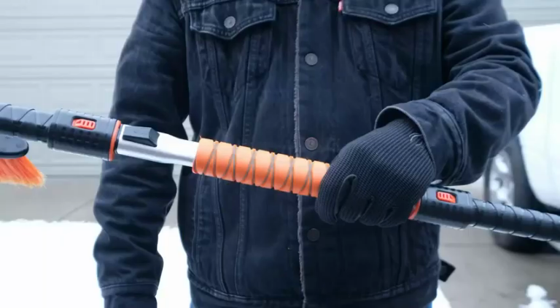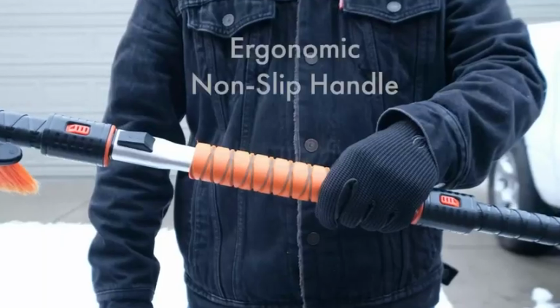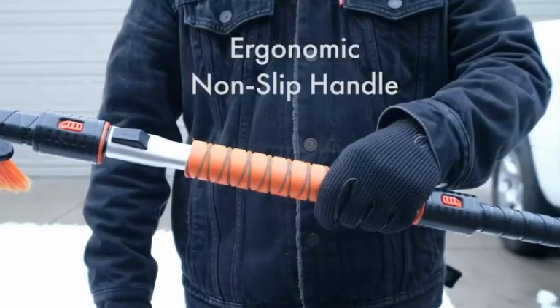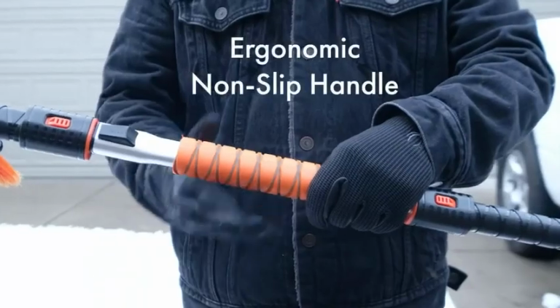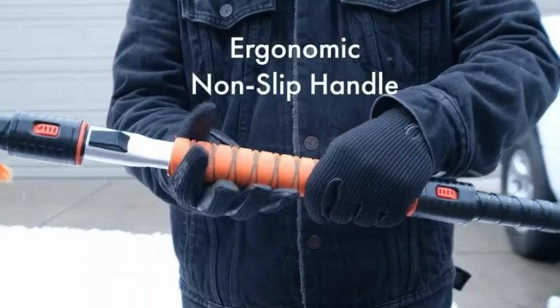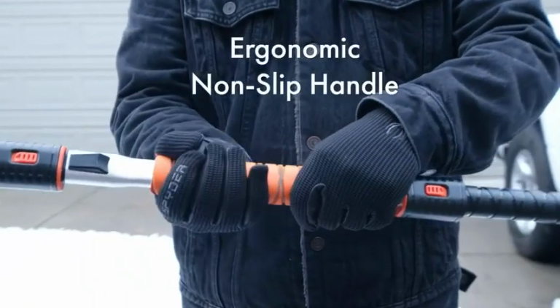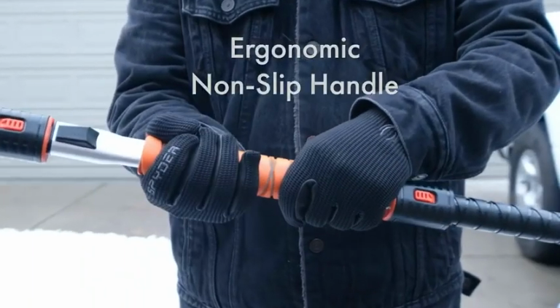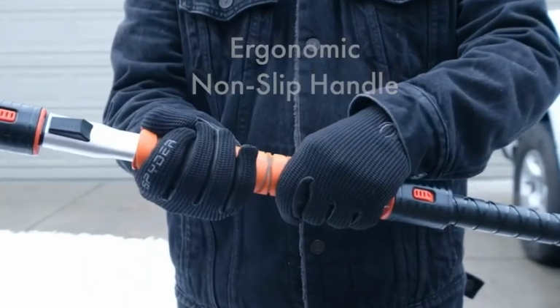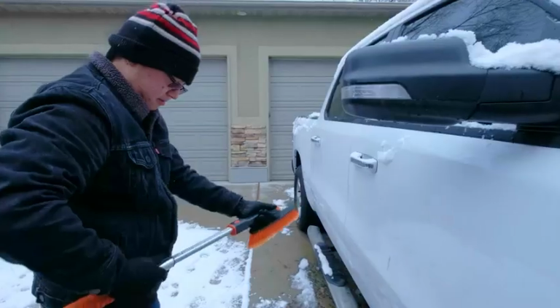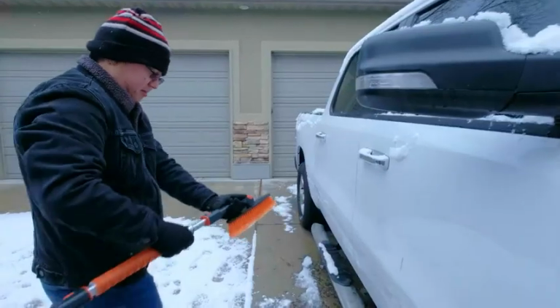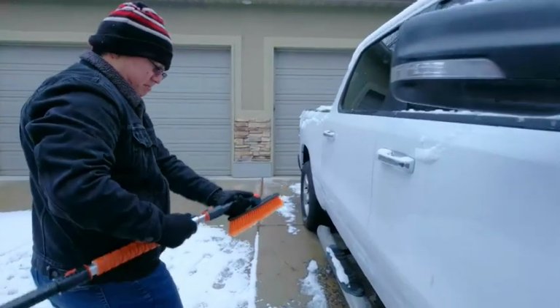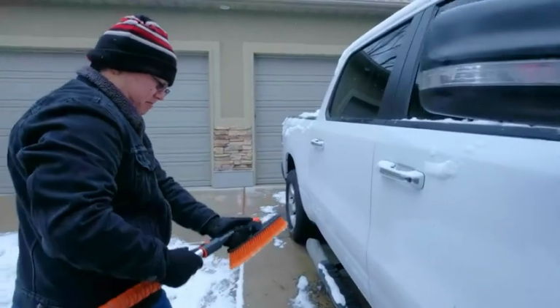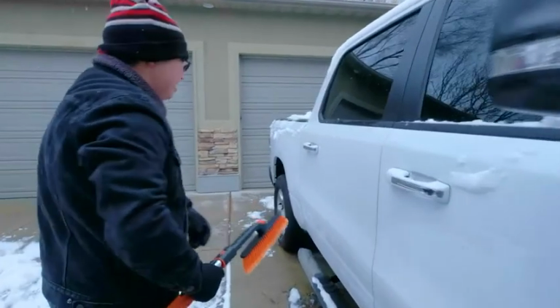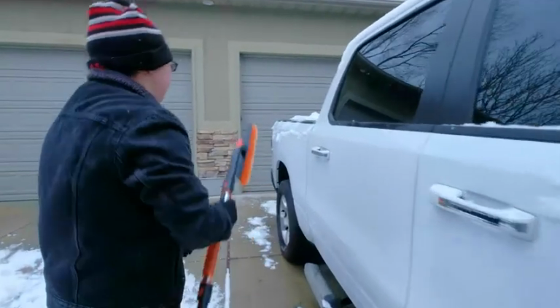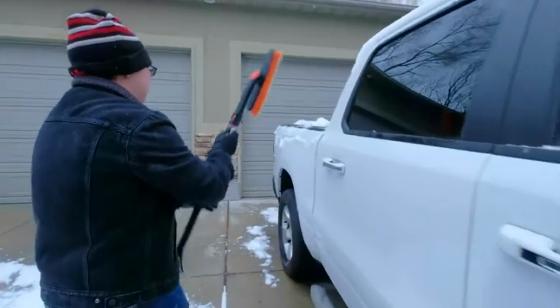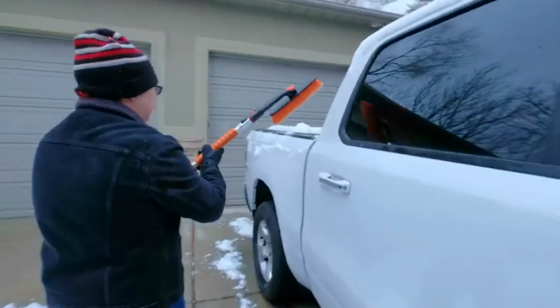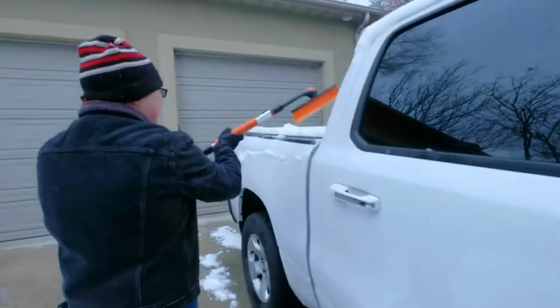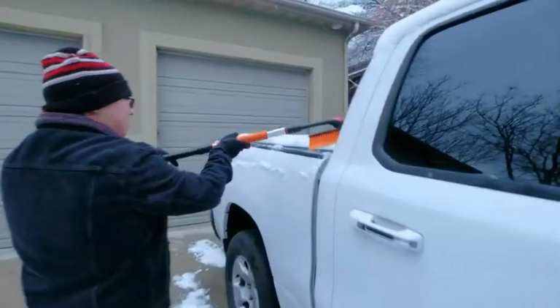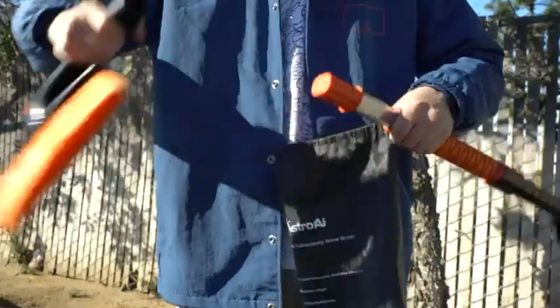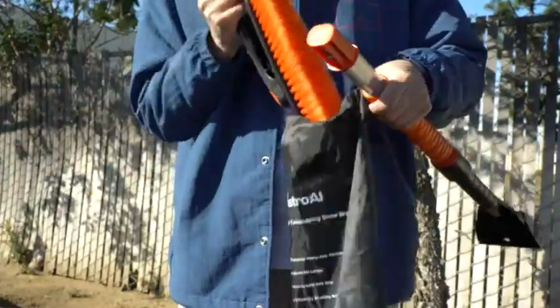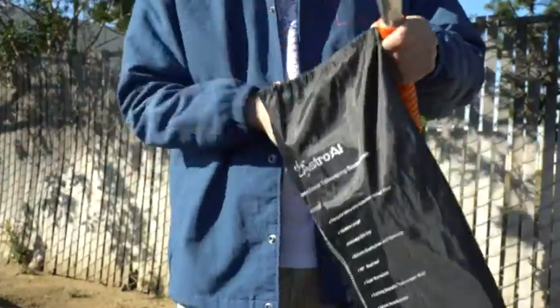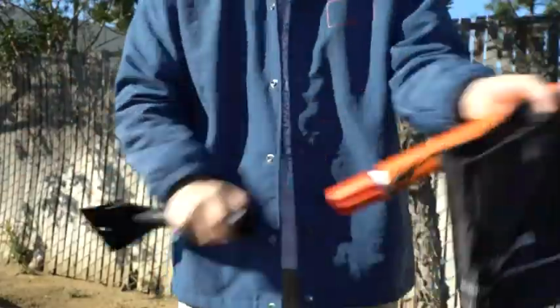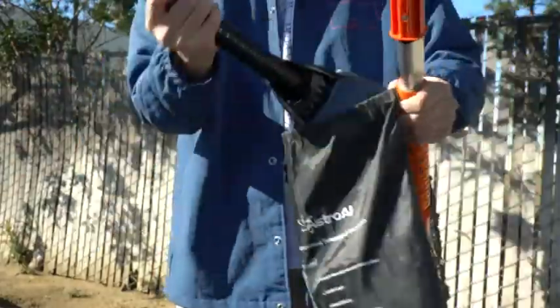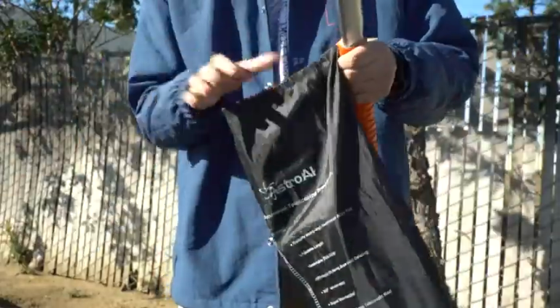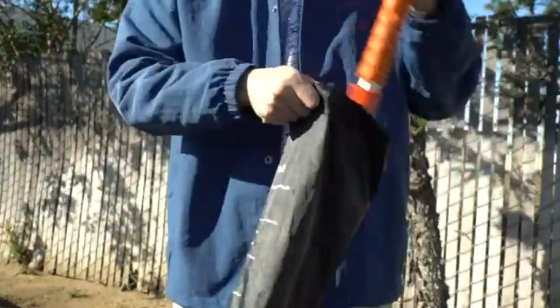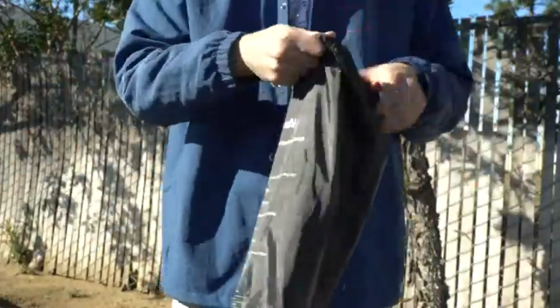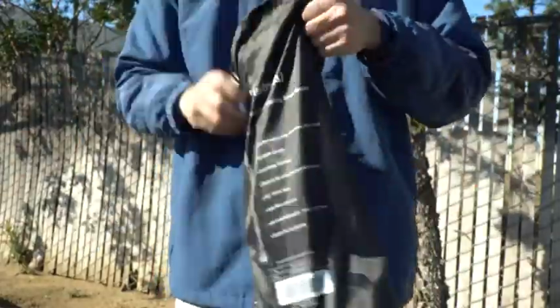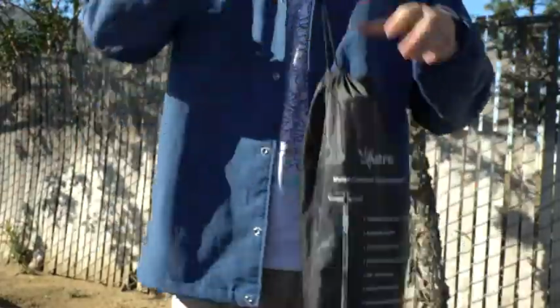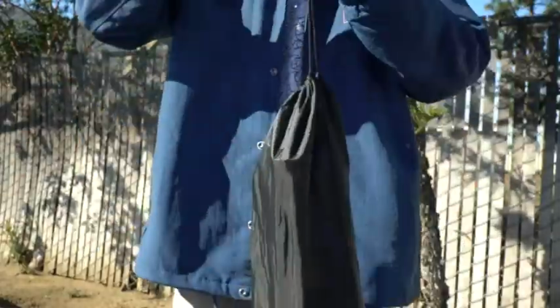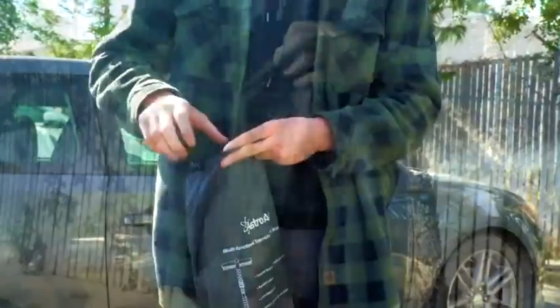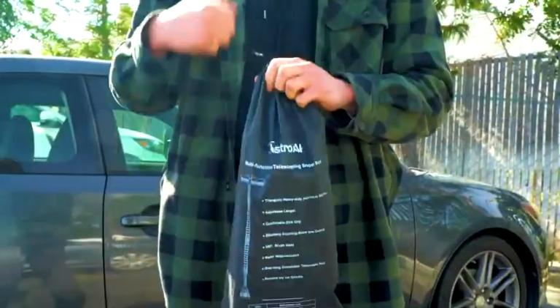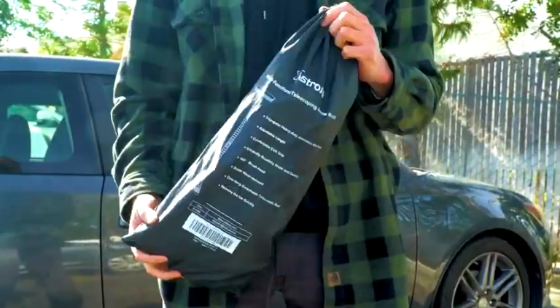Its warm, non-slip foam grip delivers comfort for your hands during the coldest tasks. This brush-scraper combo disassembles into three parts that easily stow in your car or trunk.